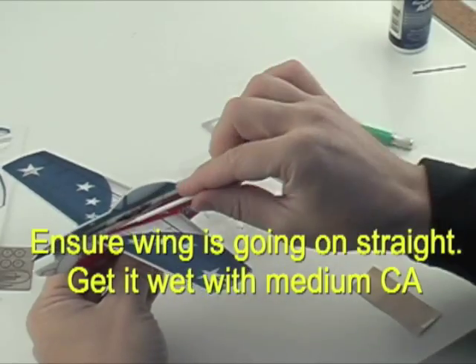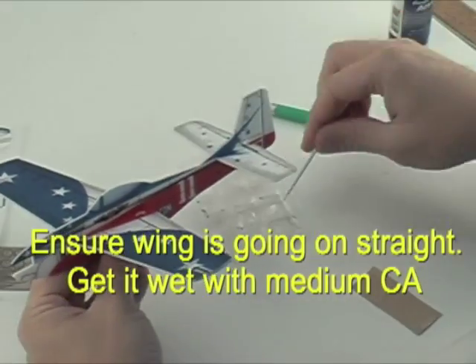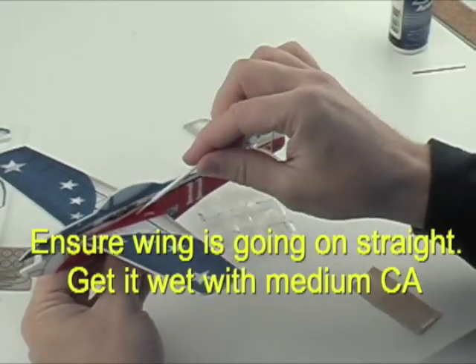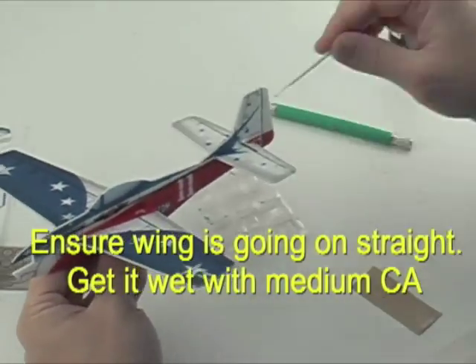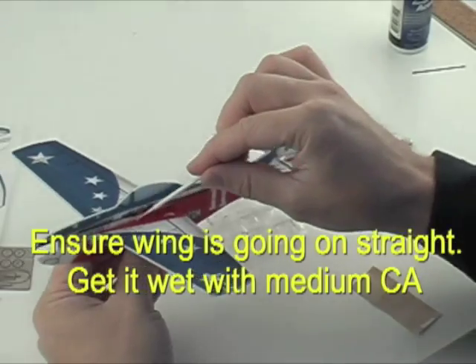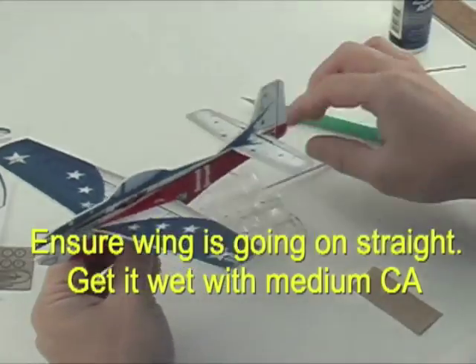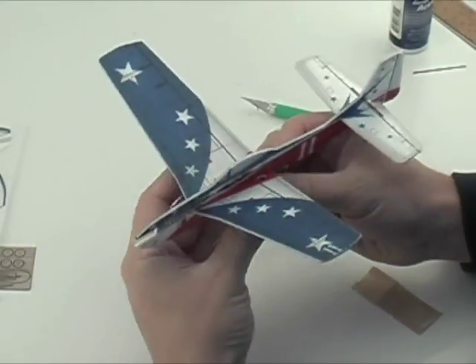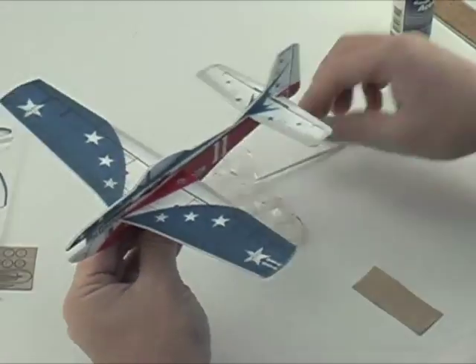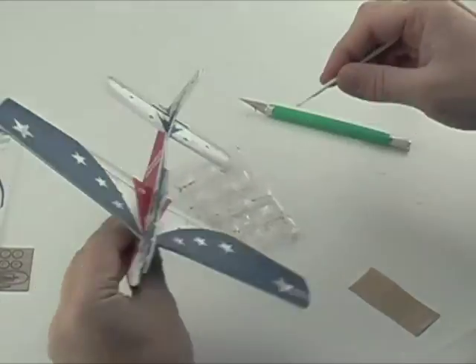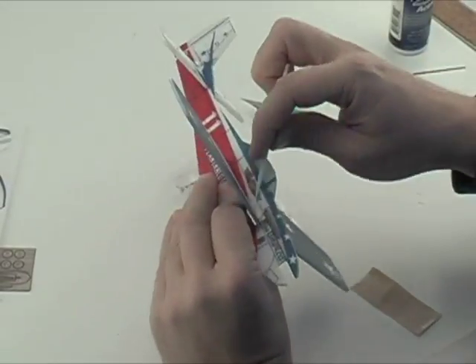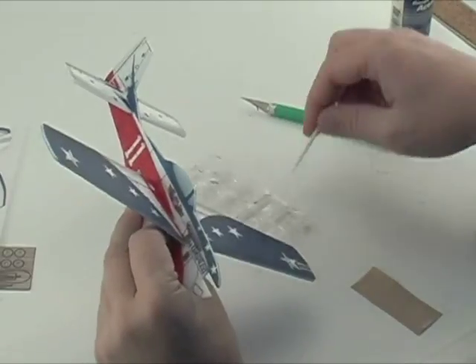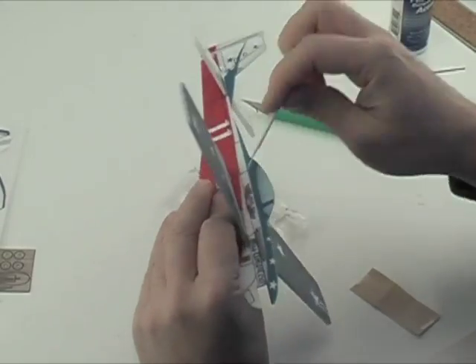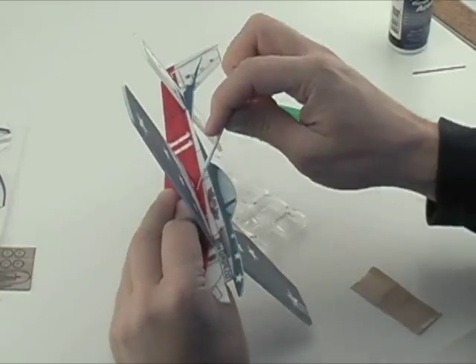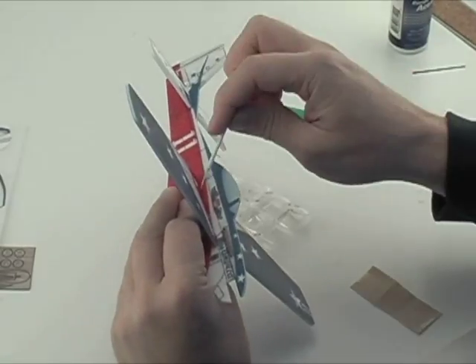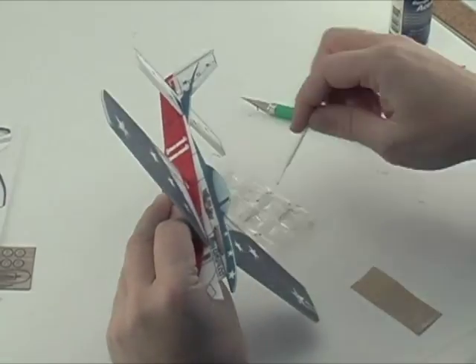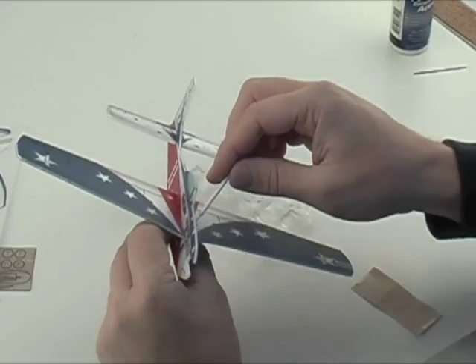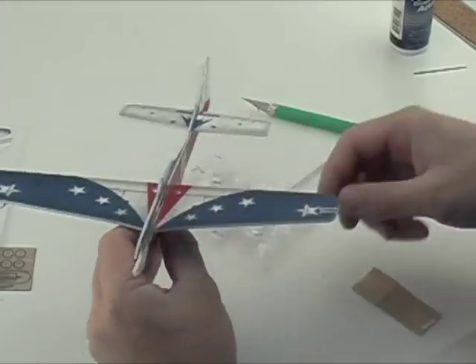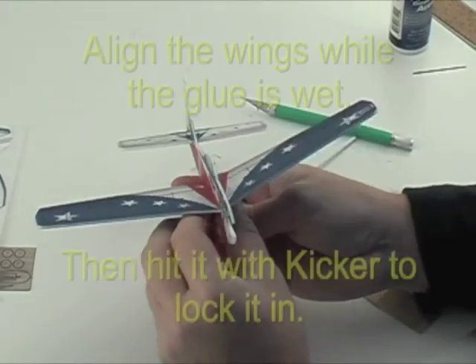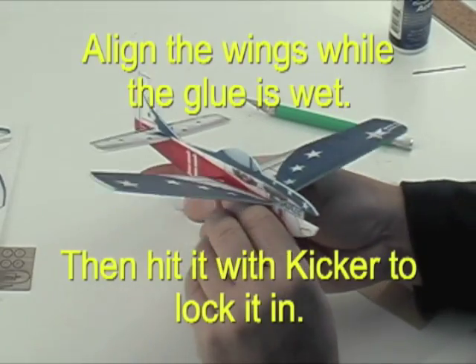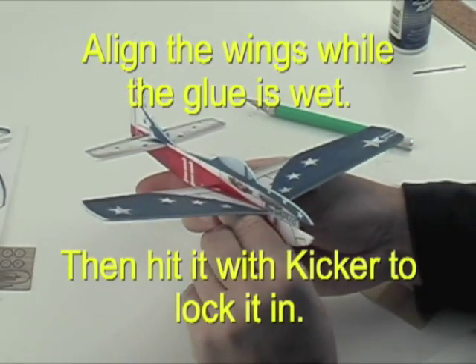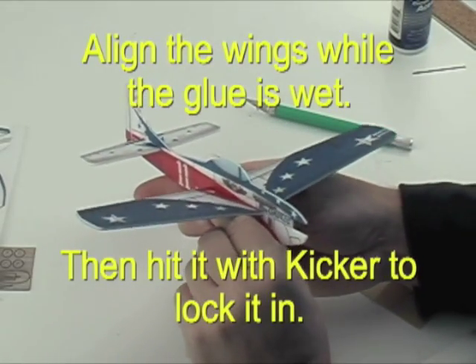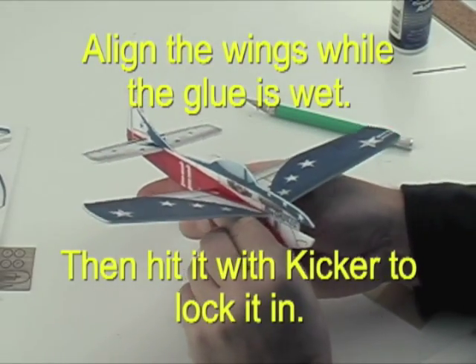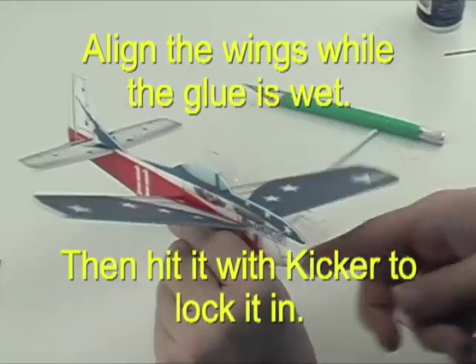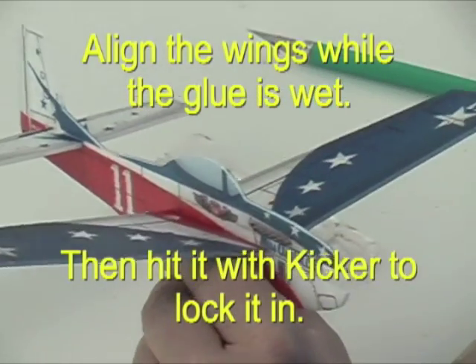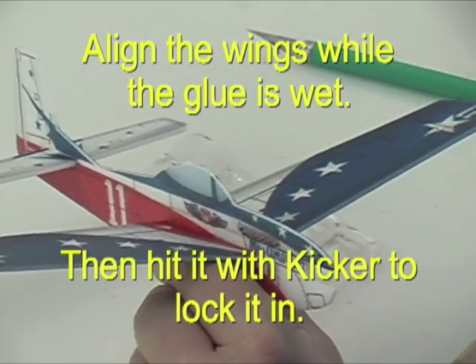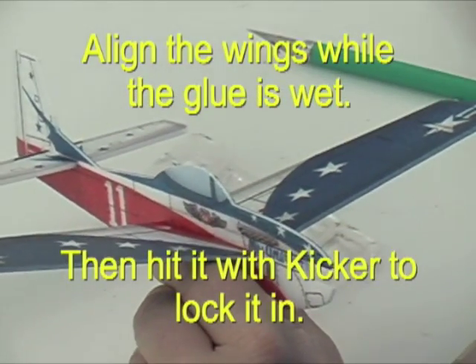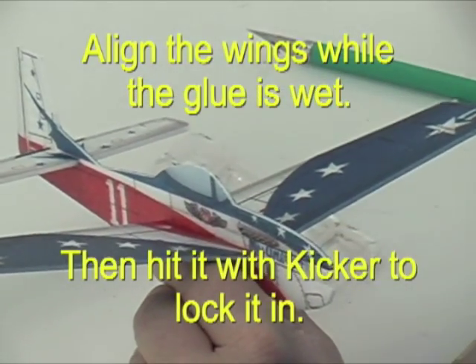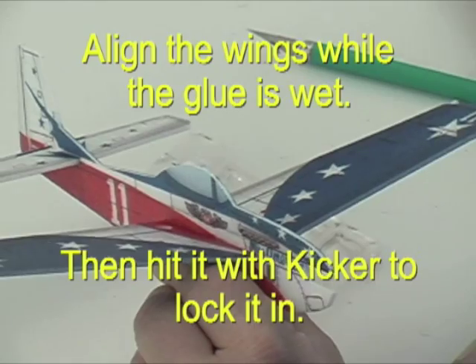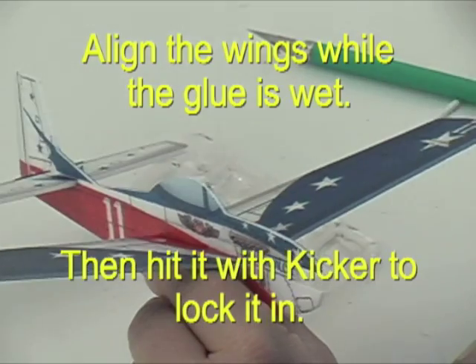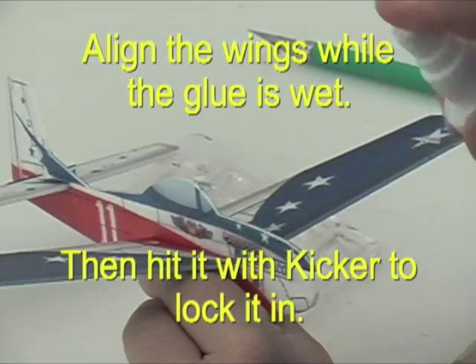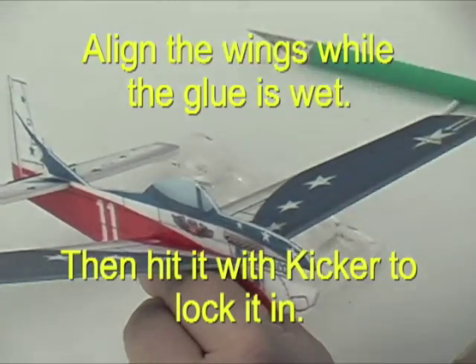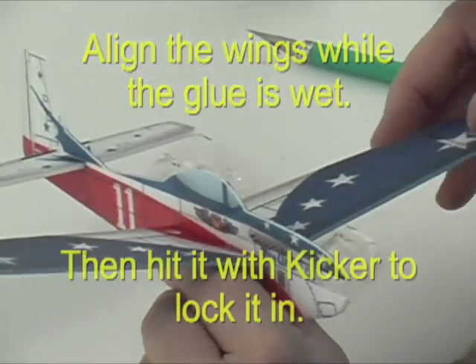Put the wing in centered and get it wet with CA, and you're going to adjust it and get the alignment right. Once you're happy with the alignment, you can spray it down with some foam safe accelerator.